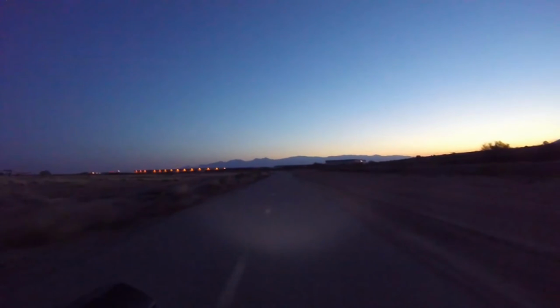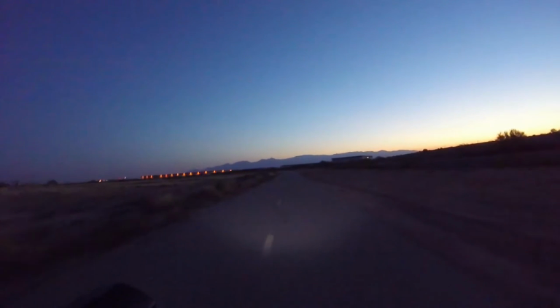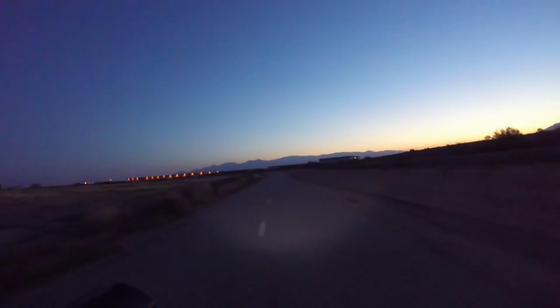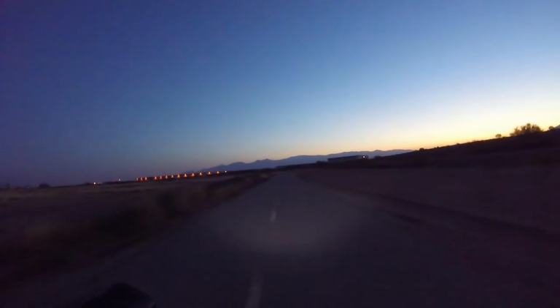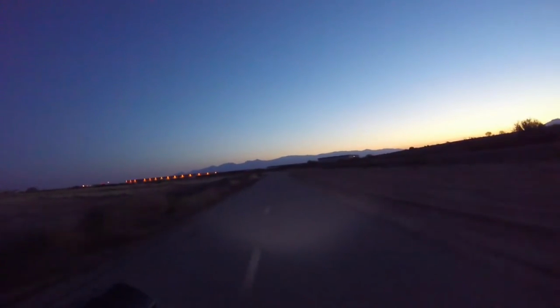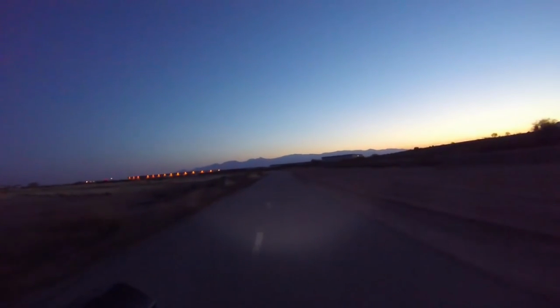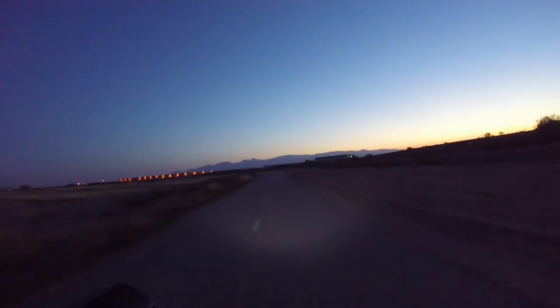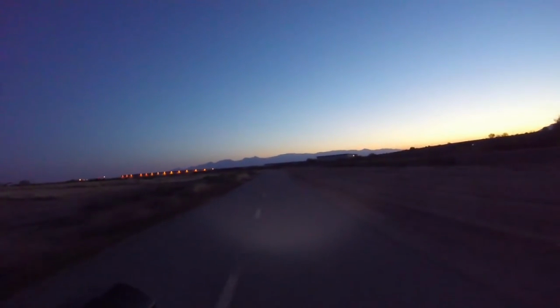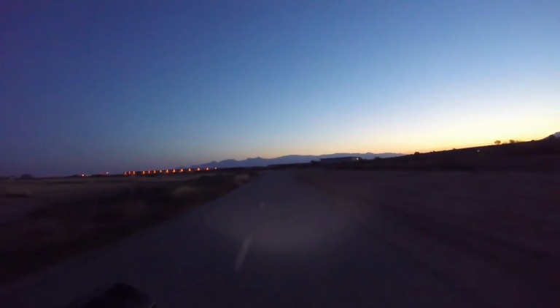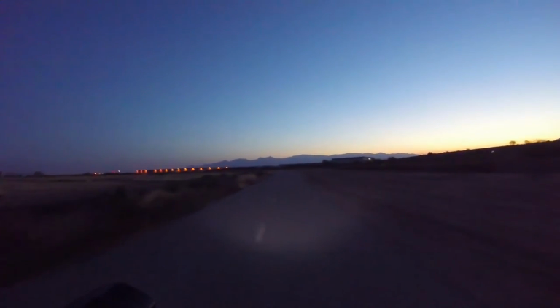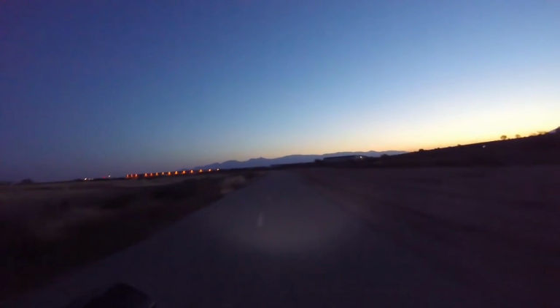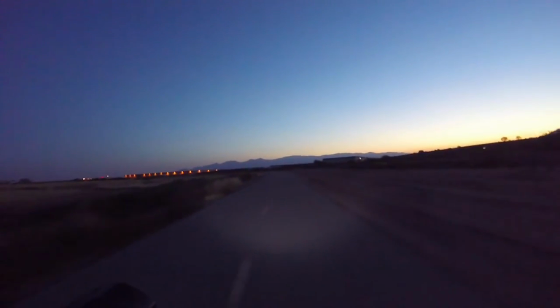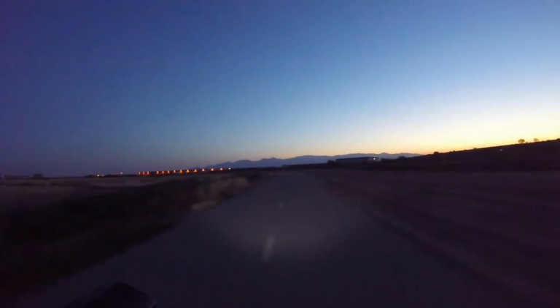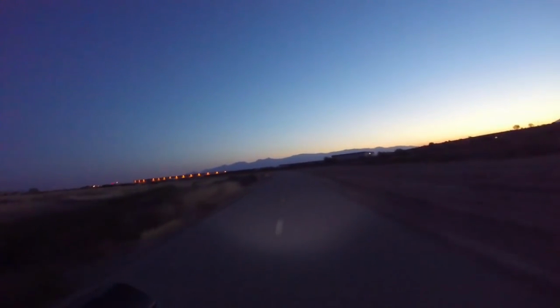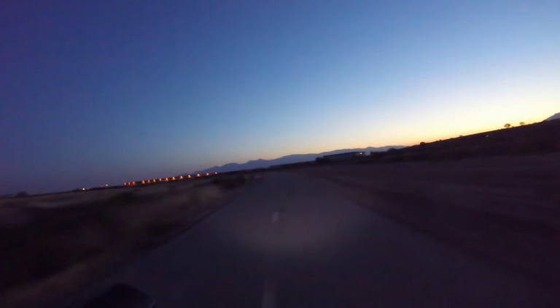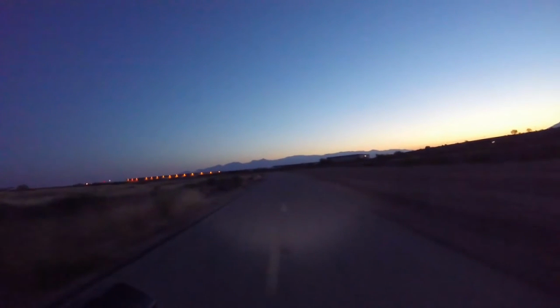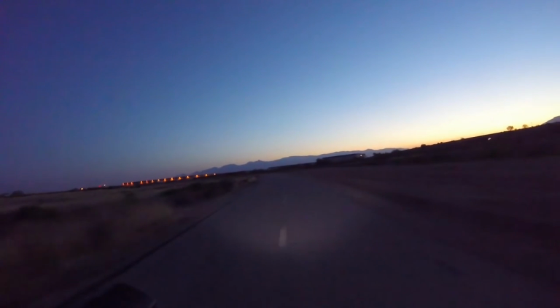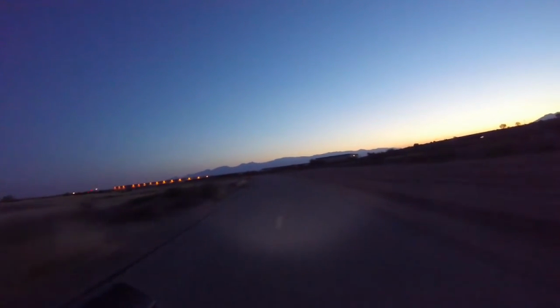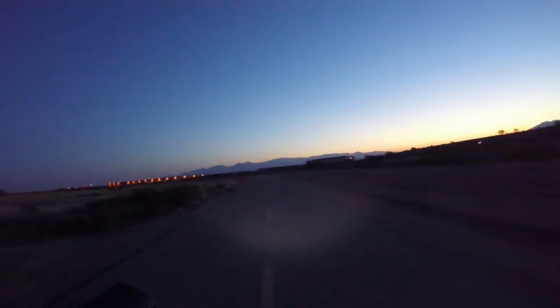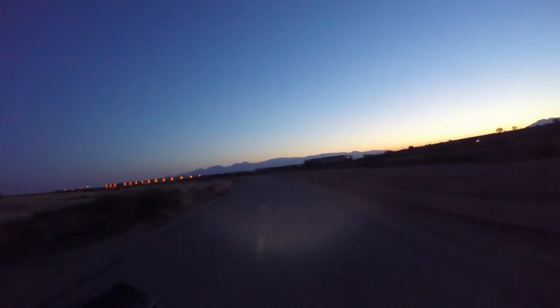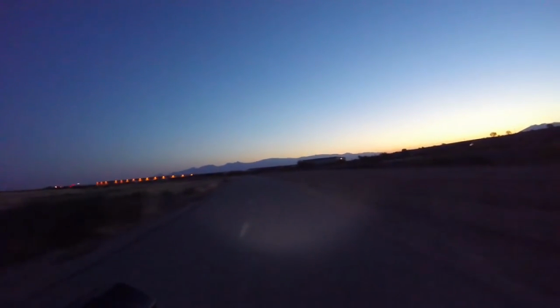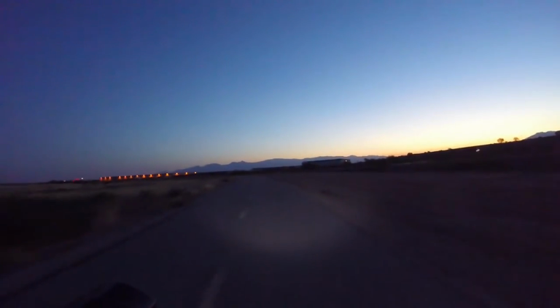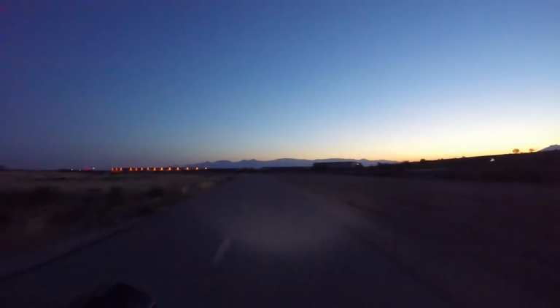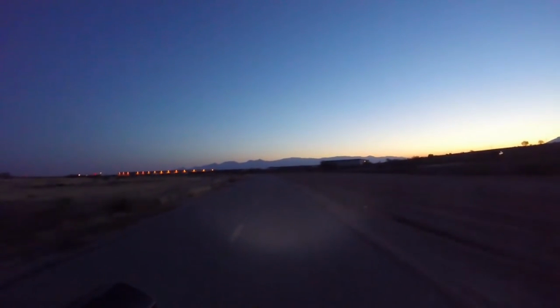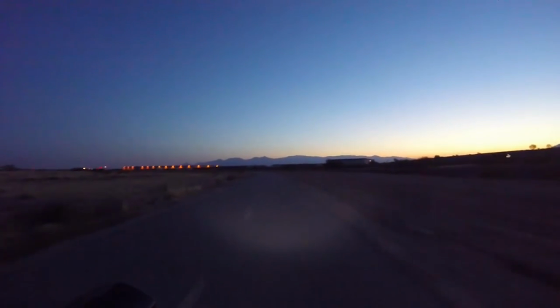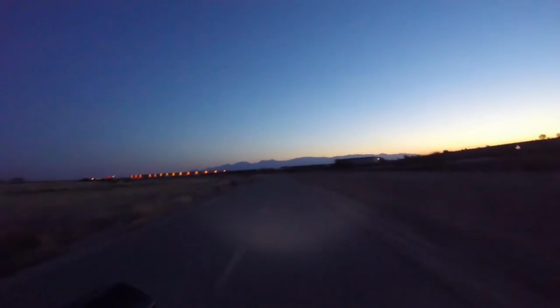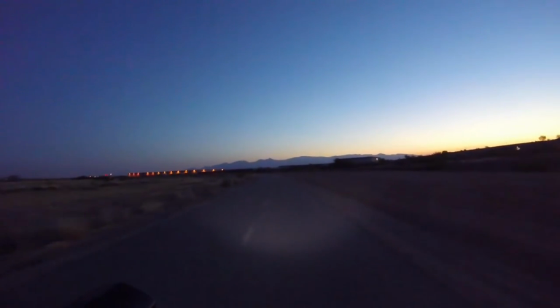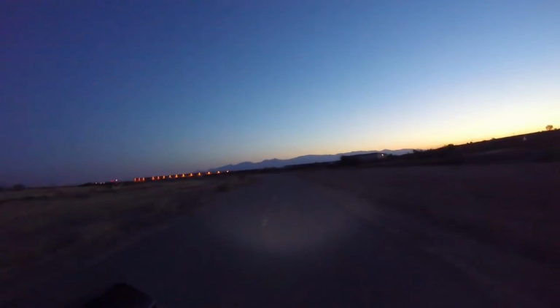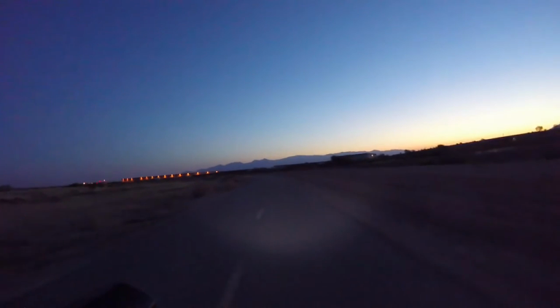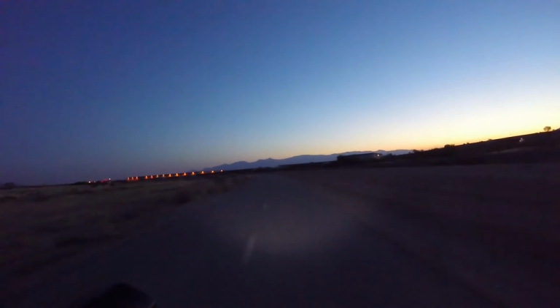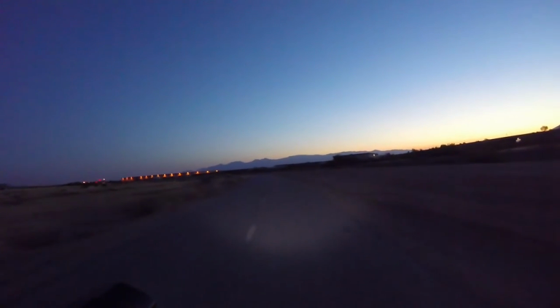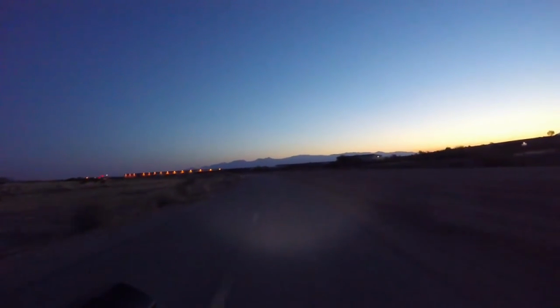I paid about $26 for it, and I have Amazon Prime so I got it shipped for free. Got it in a couple of days. It mounts really easy on the bike. It also comes with a little tail light.